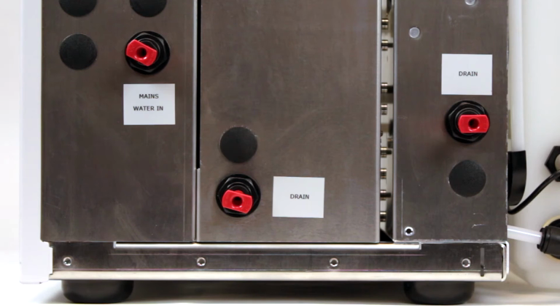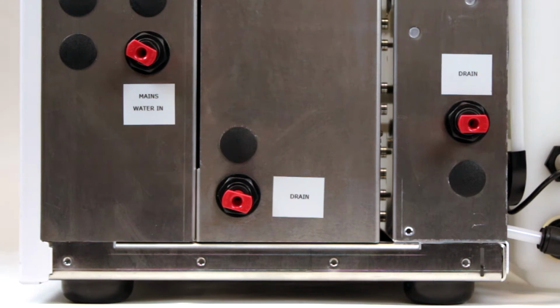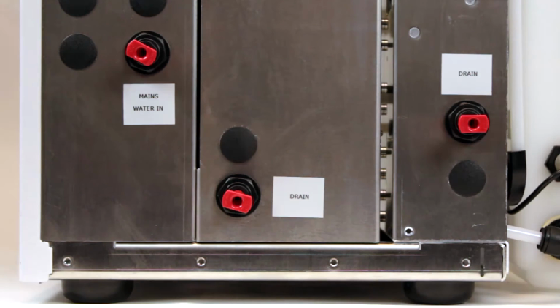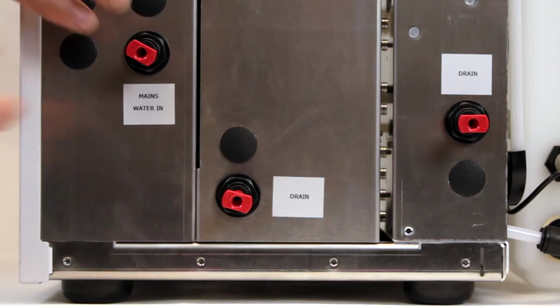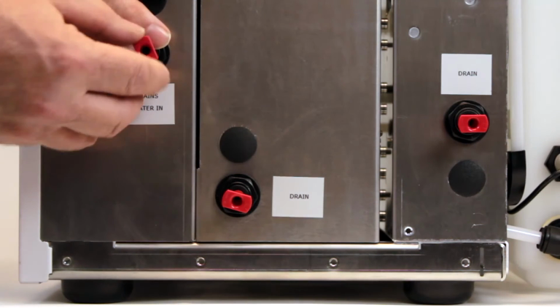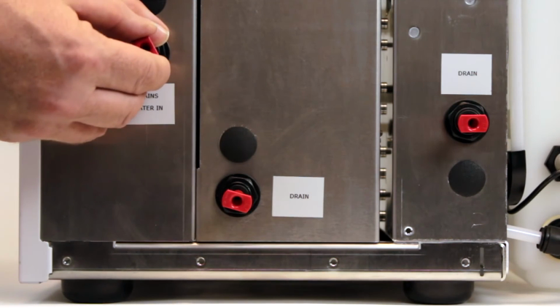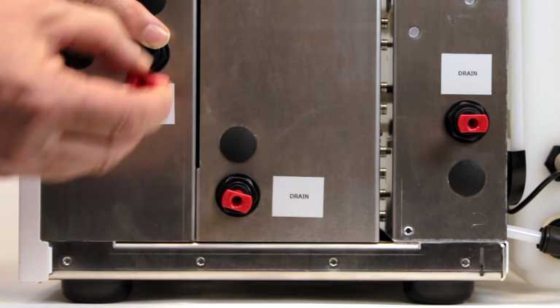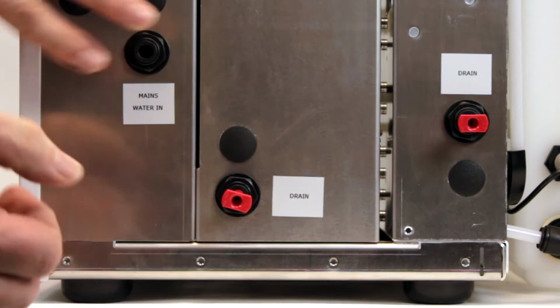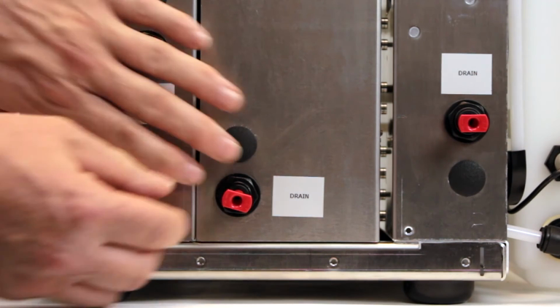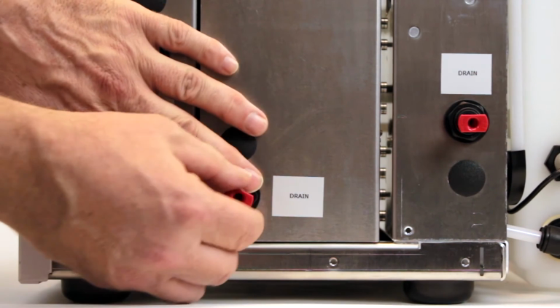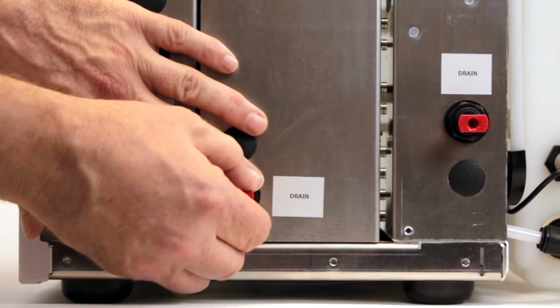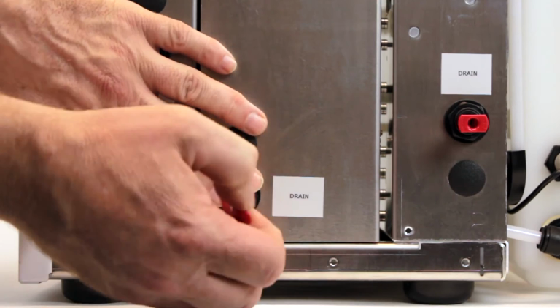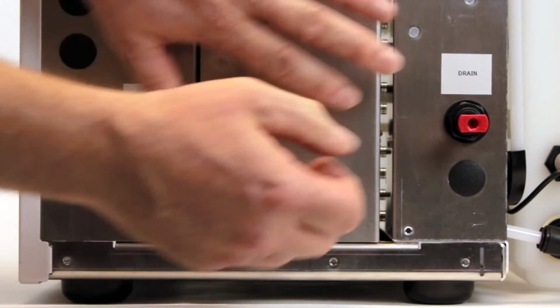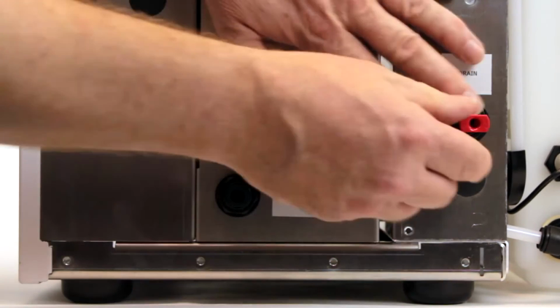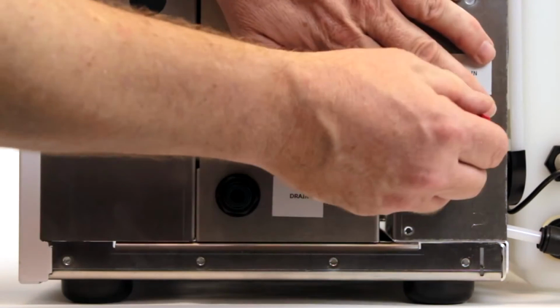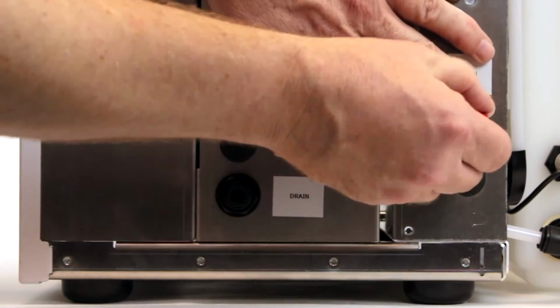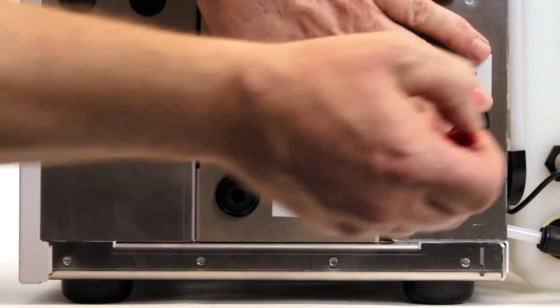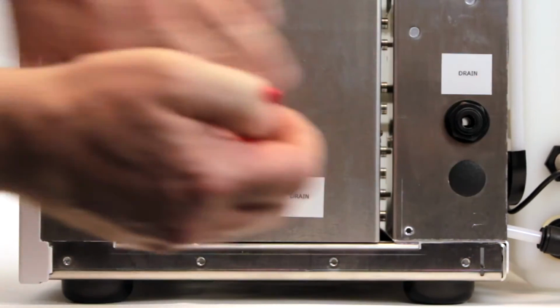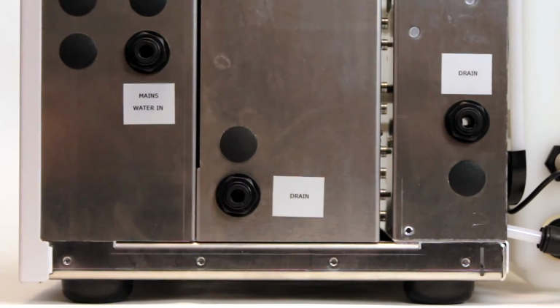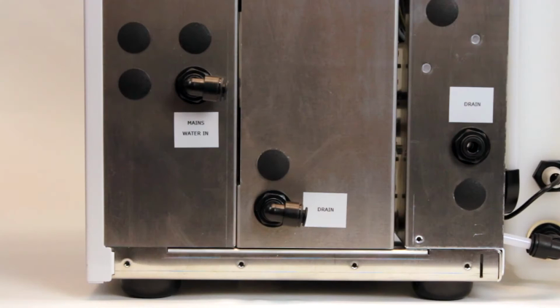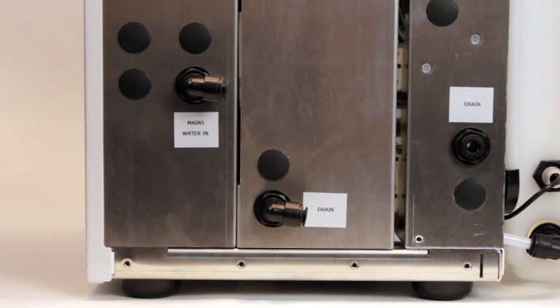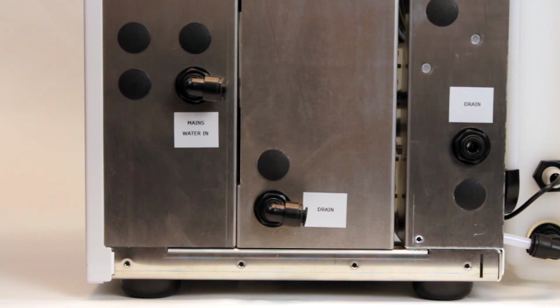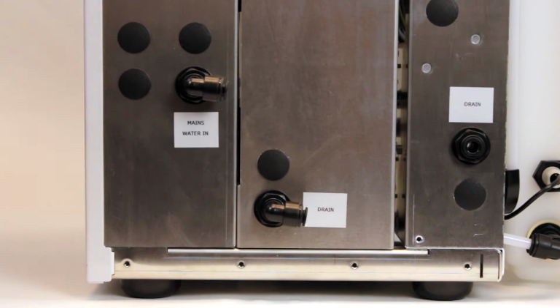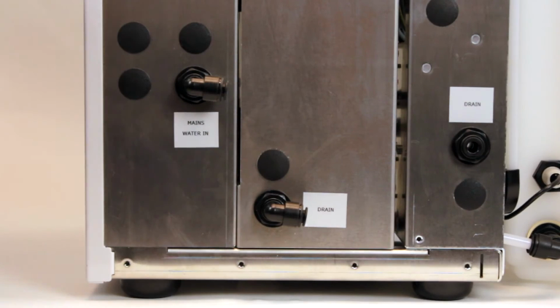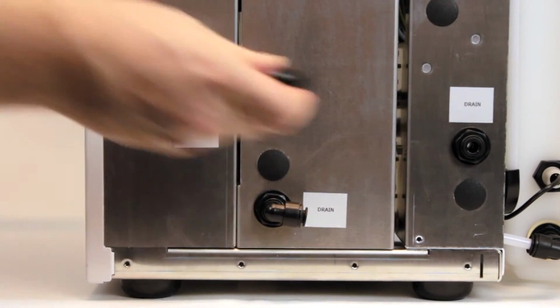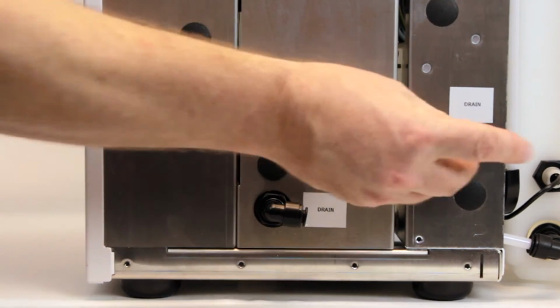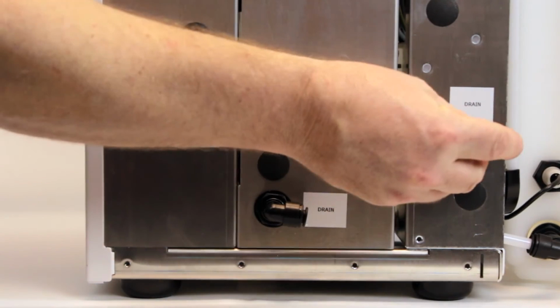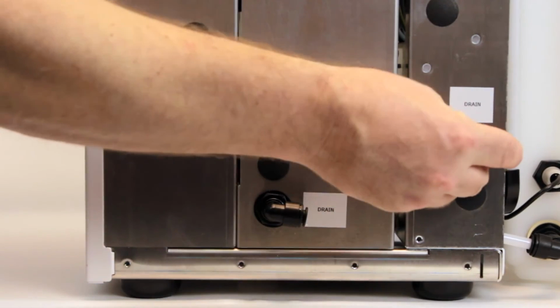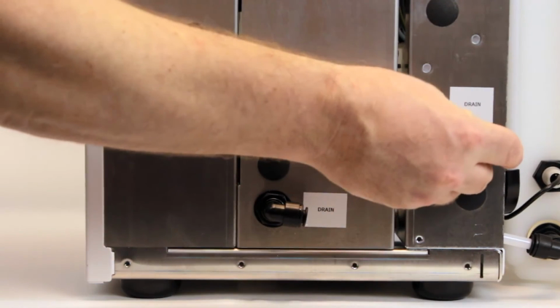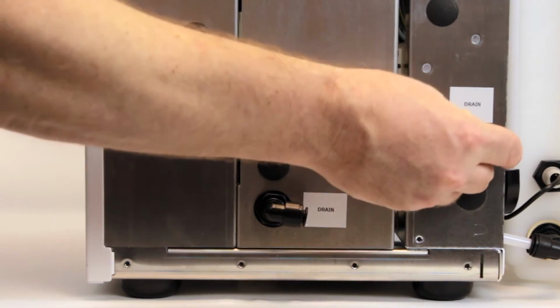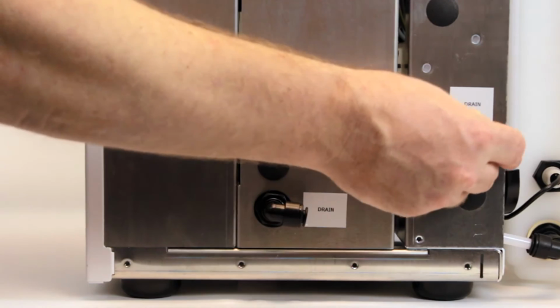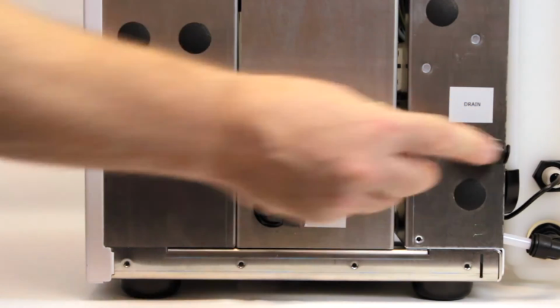First, remove all of the red transit plugs by simply pulling them out. Next, fit the stem elbows into the water inlet and drain connection.